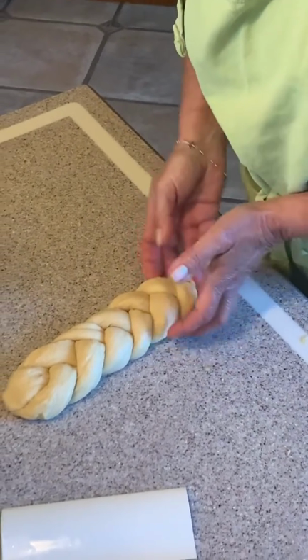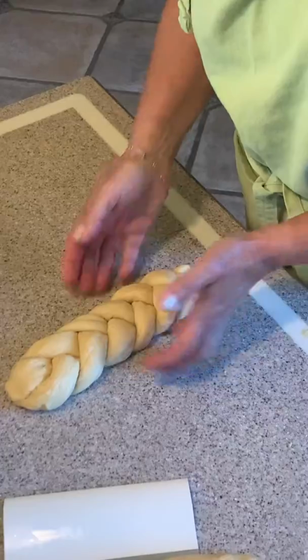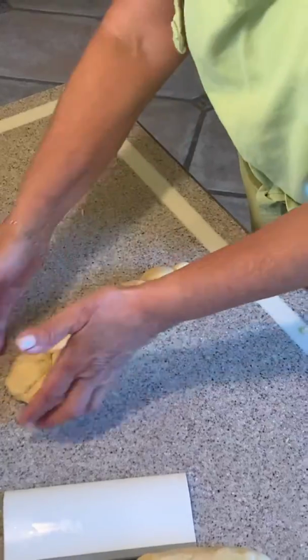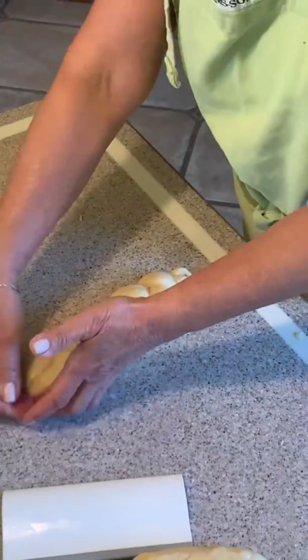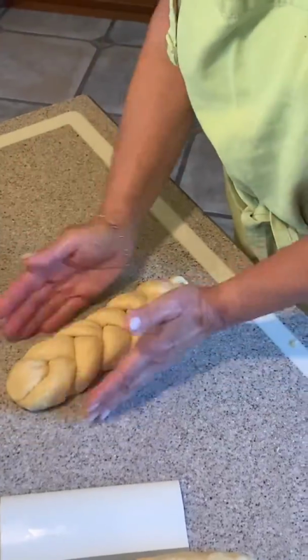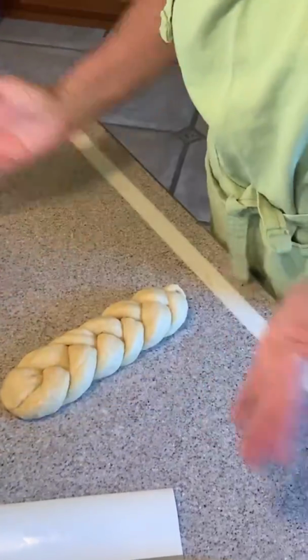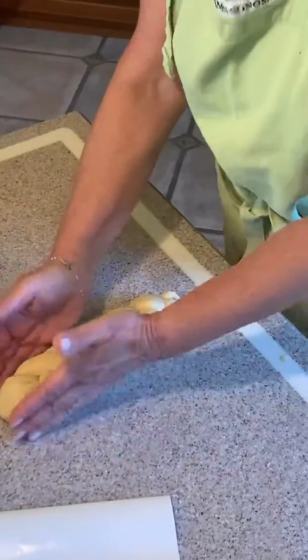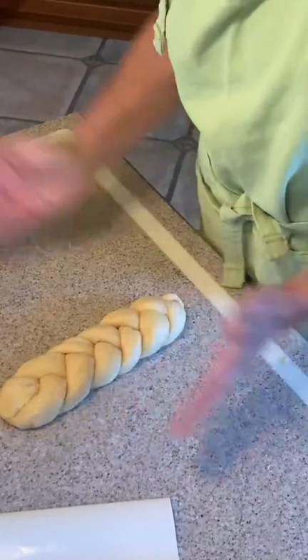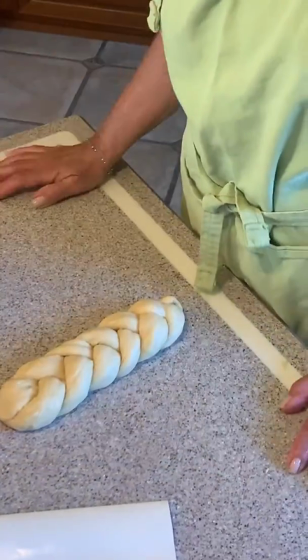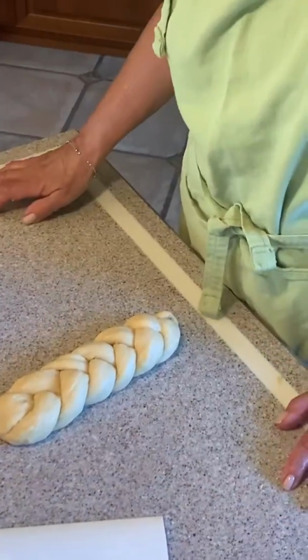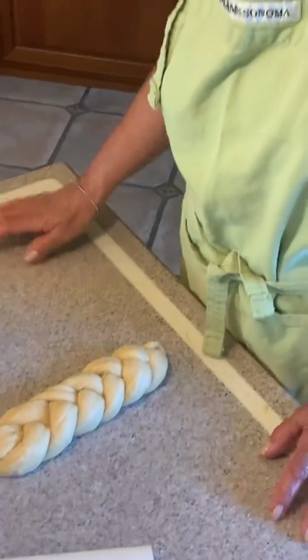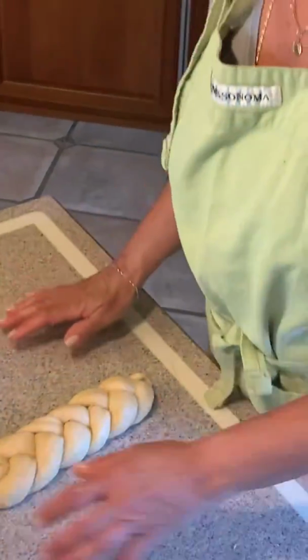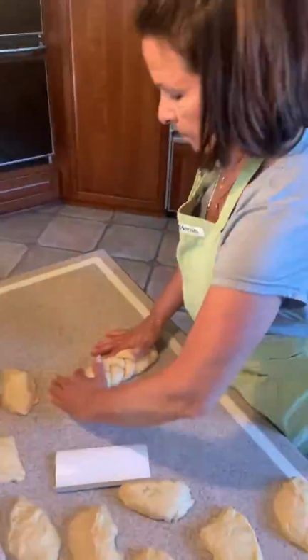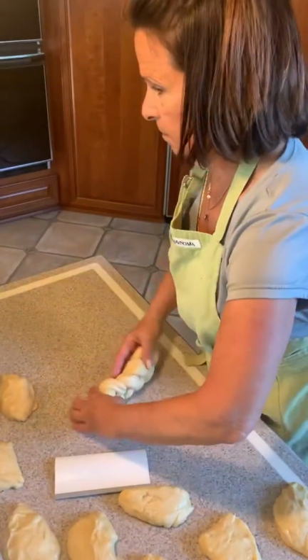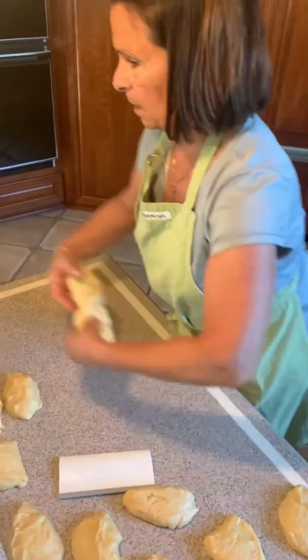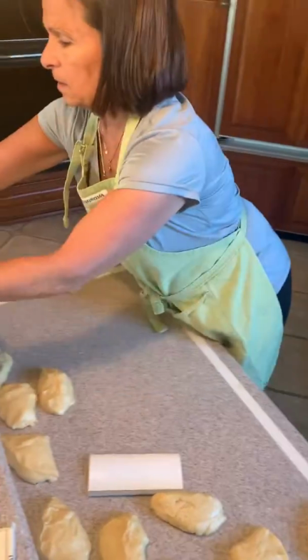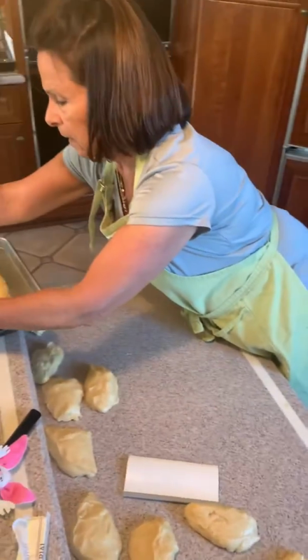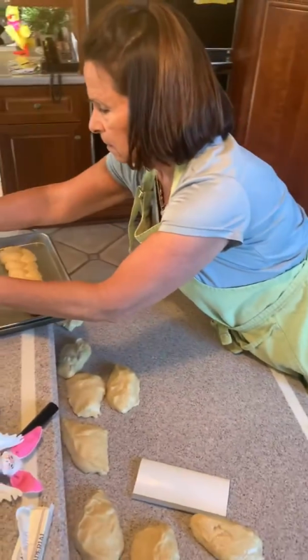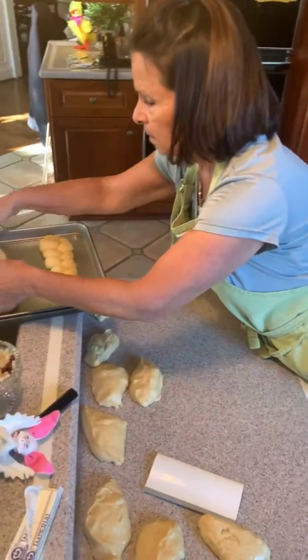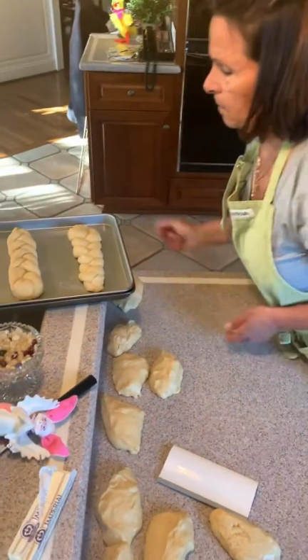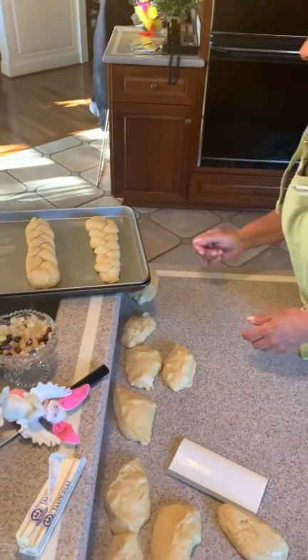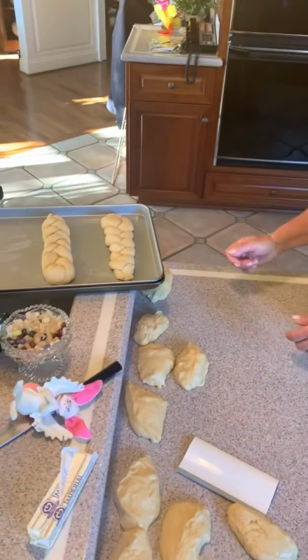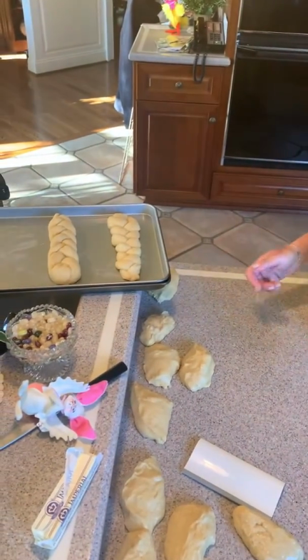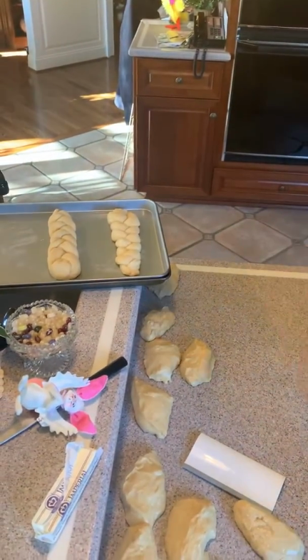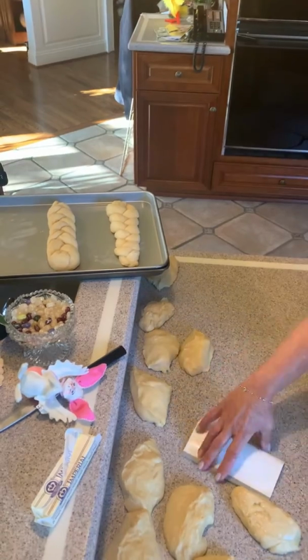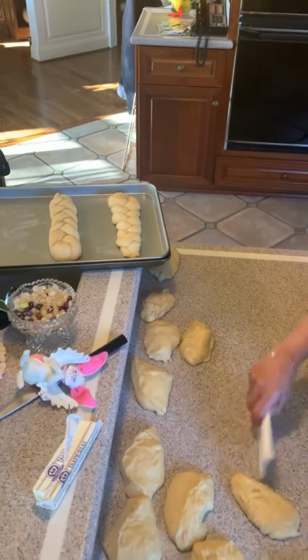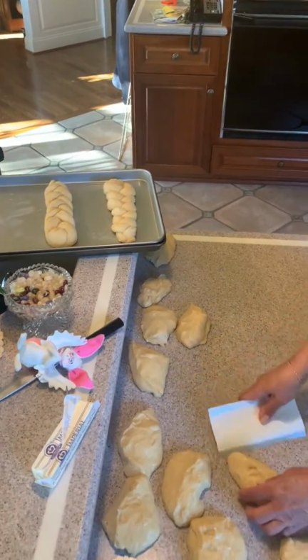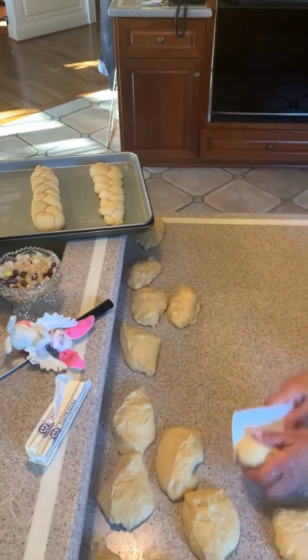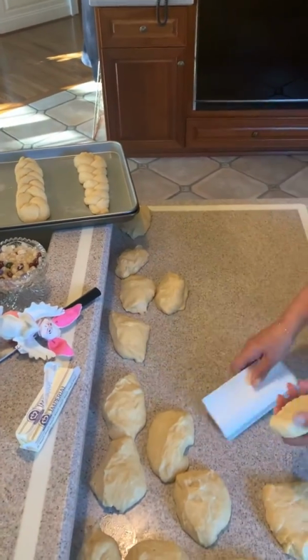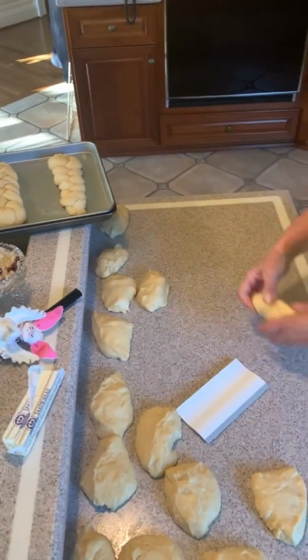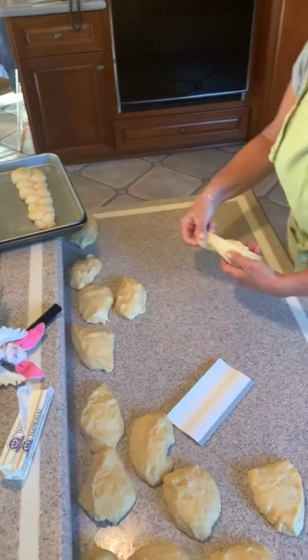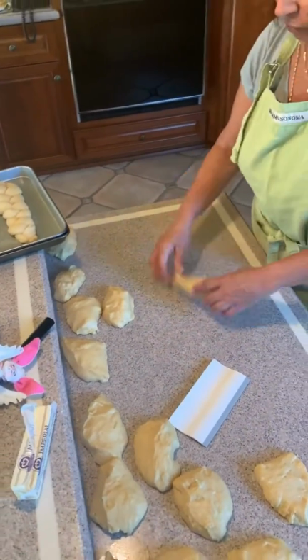And you want to make it look nice and neat. If you have to, you shape it as much as you have to. Place it in your pan and then go on to the next one. It'll only take you a few minutes to roll this whole batch out.